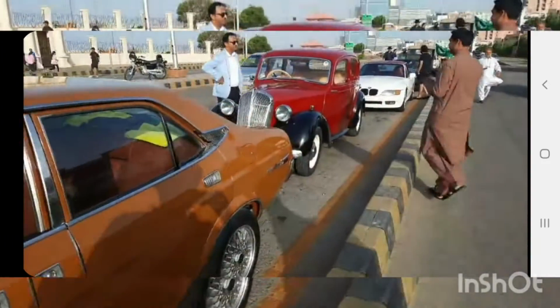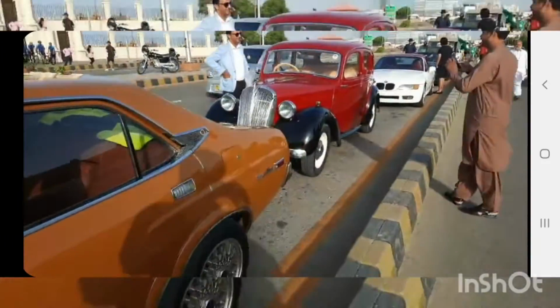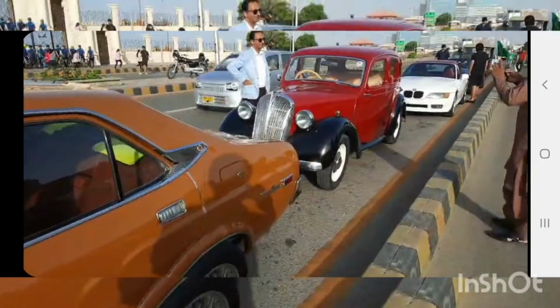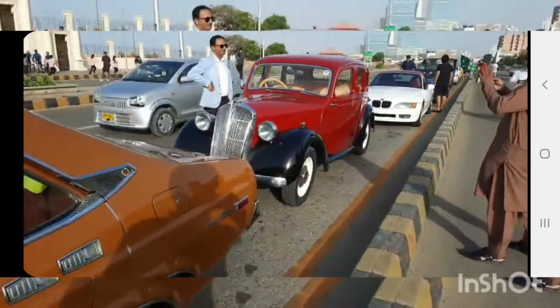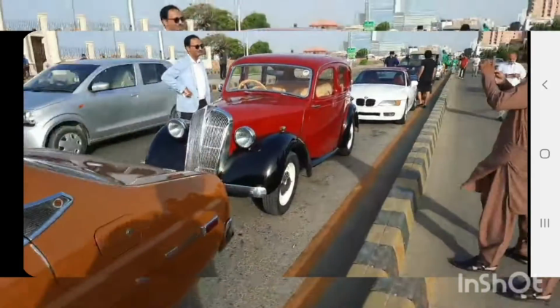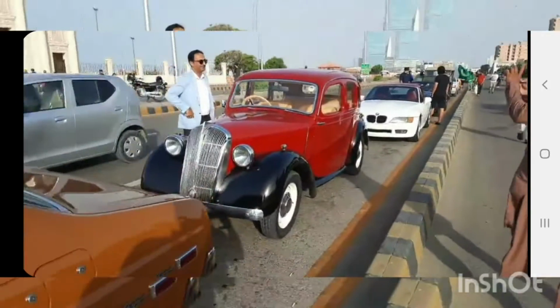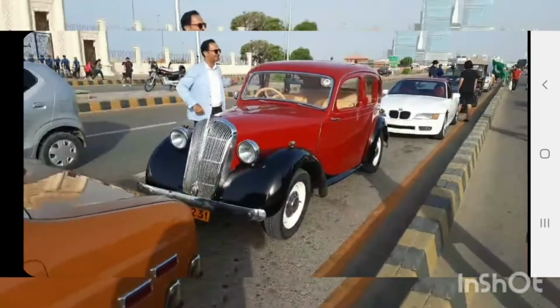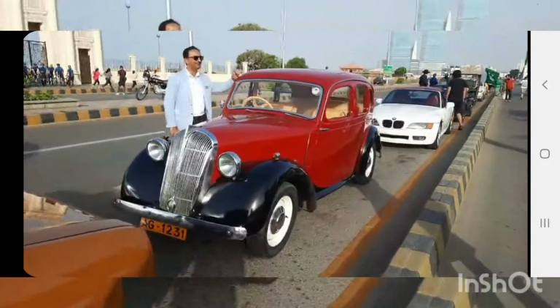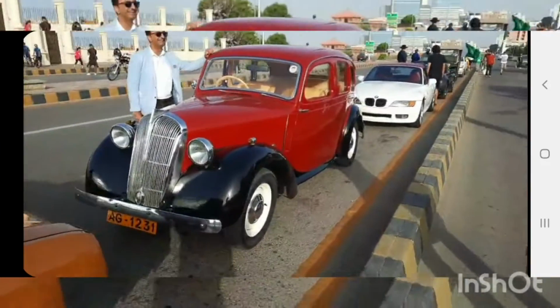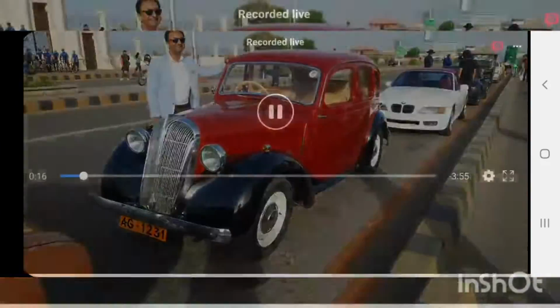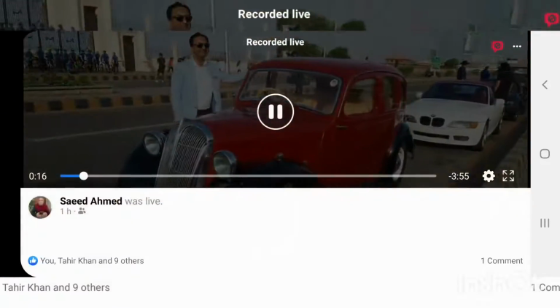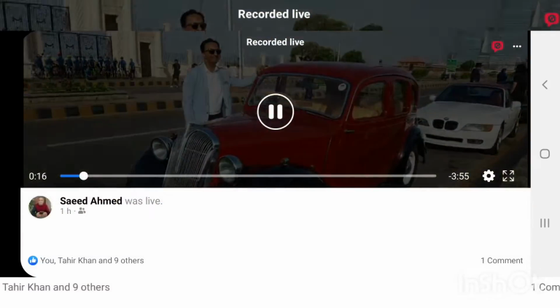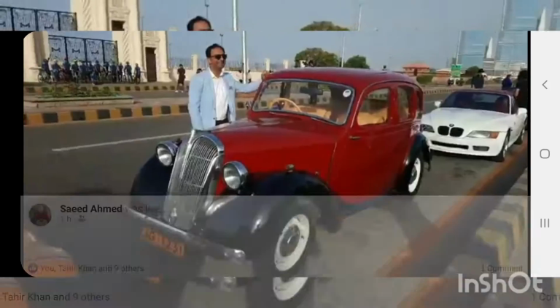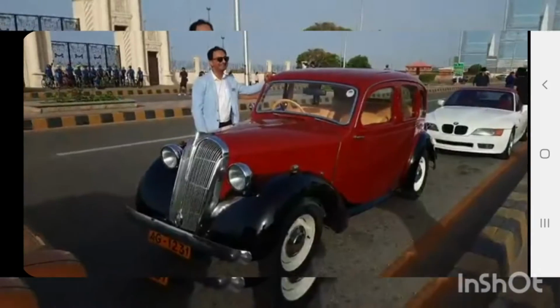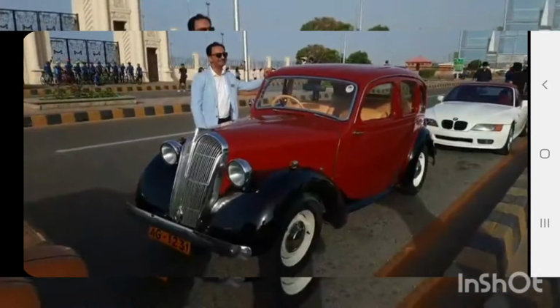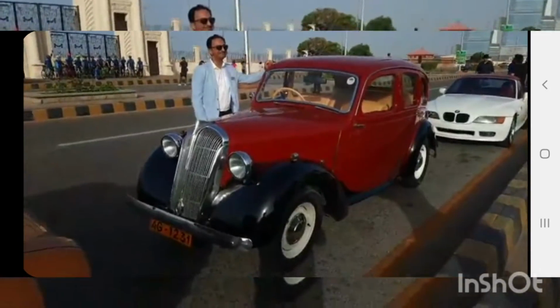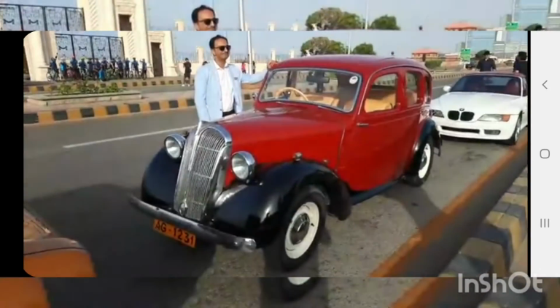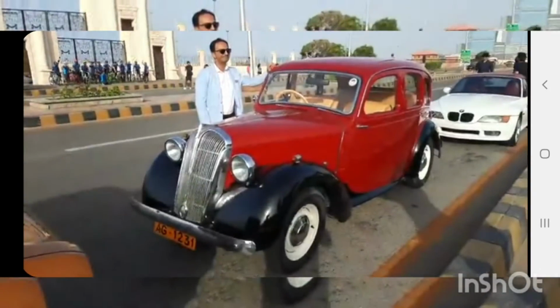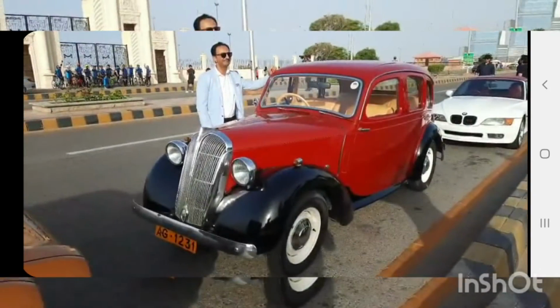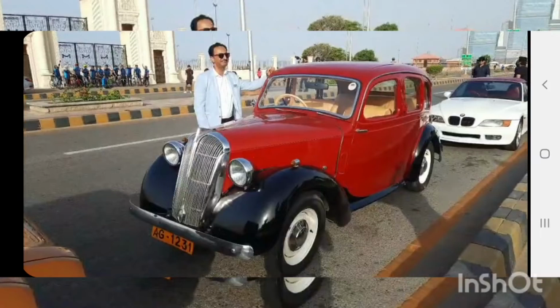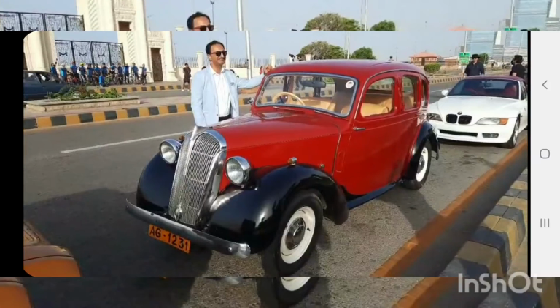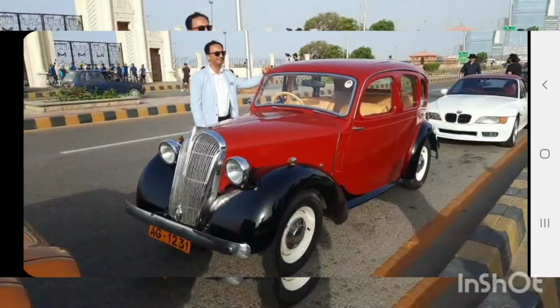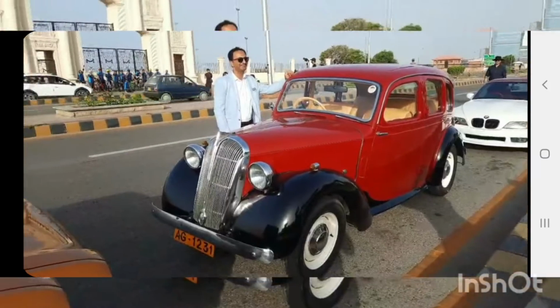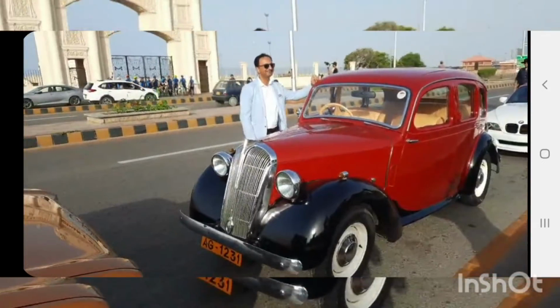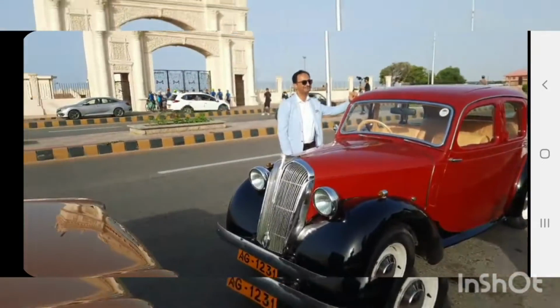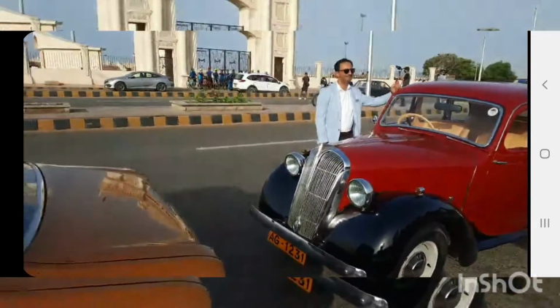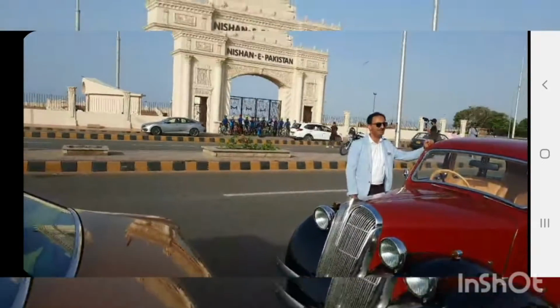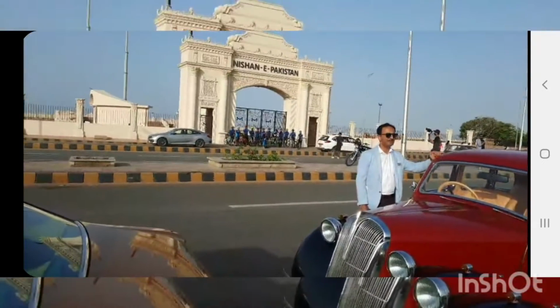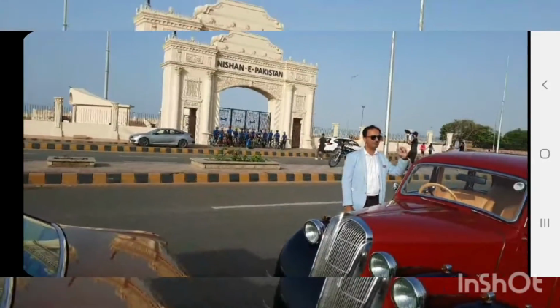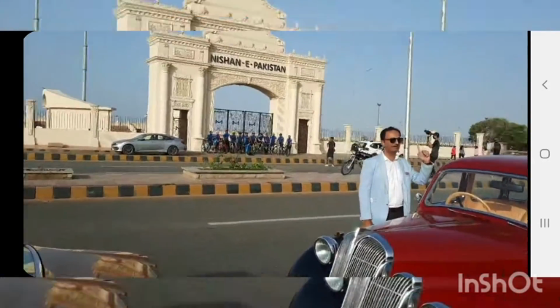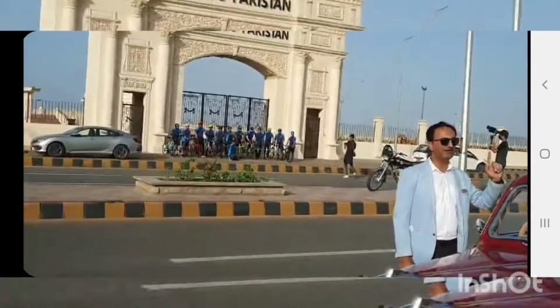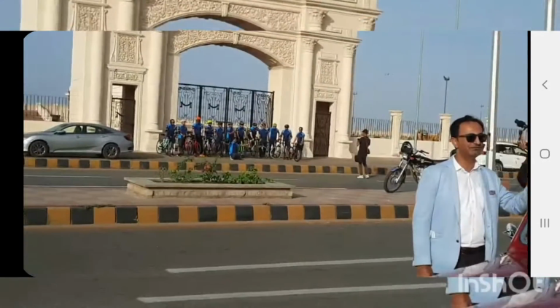Yeh toh many sammachta yeh. Some Citroen or some British car. Some cyclists are also doing something.